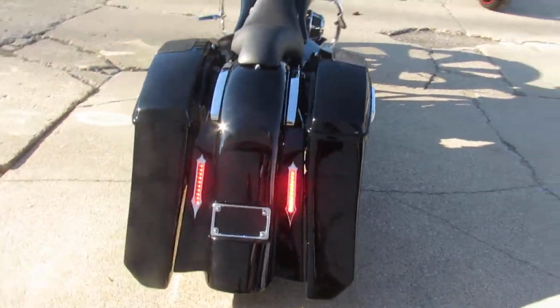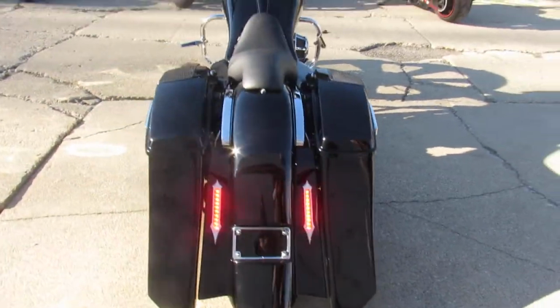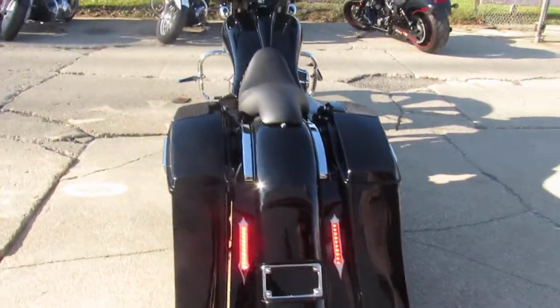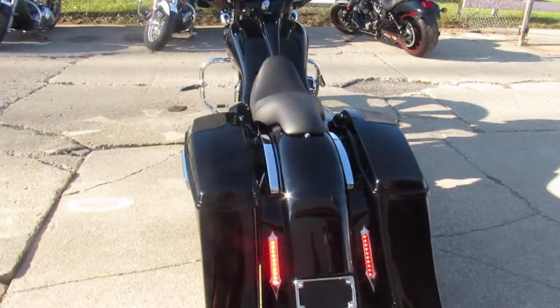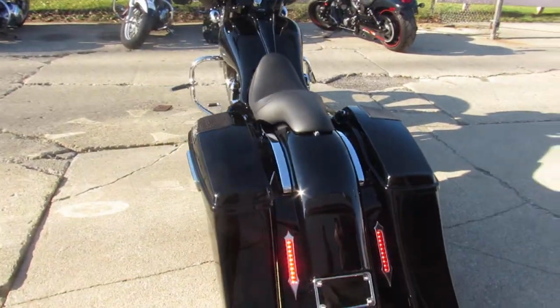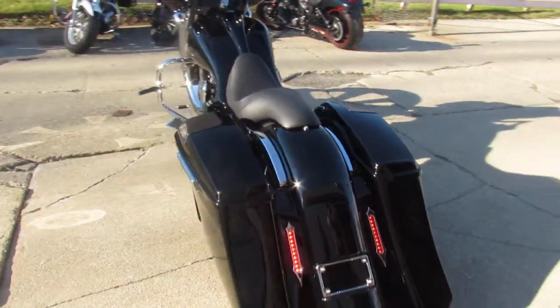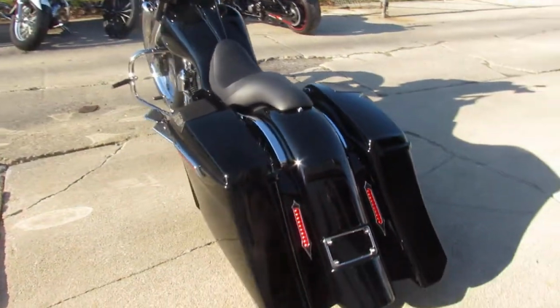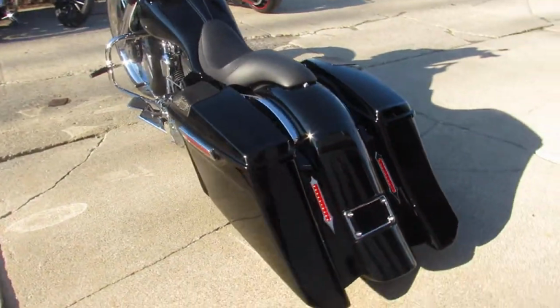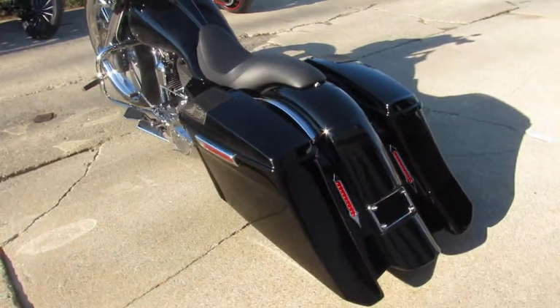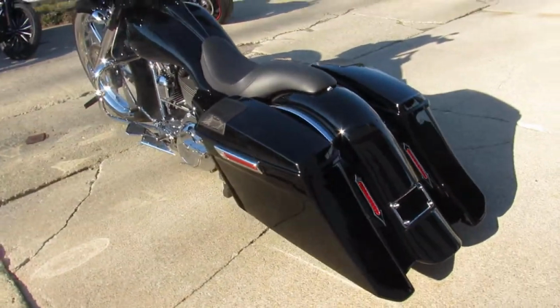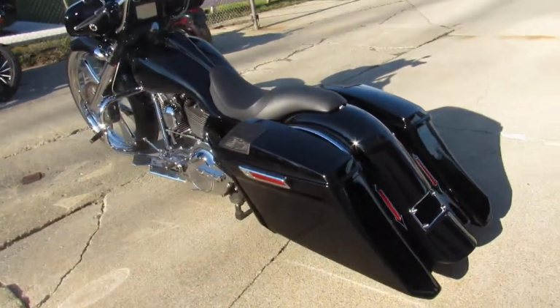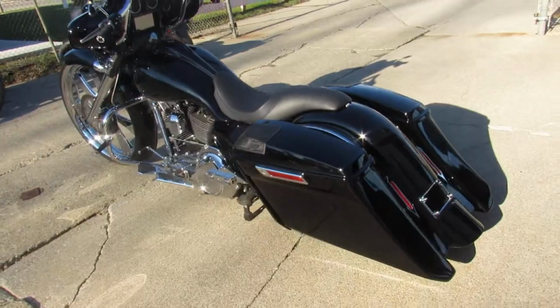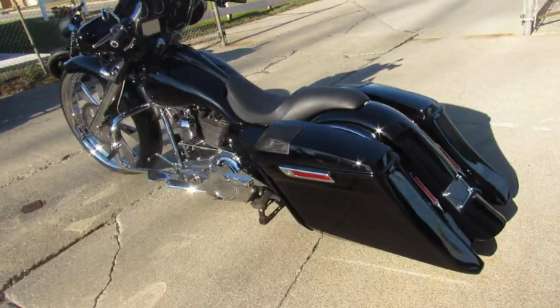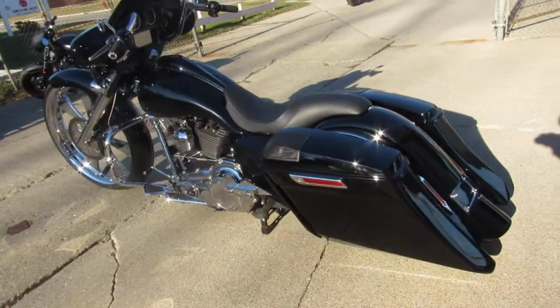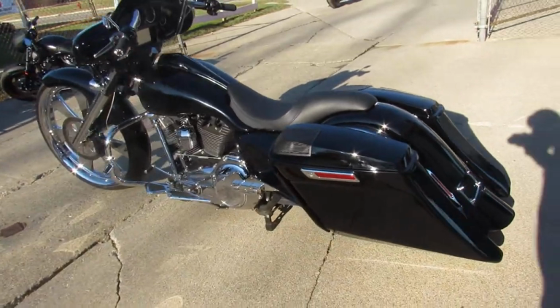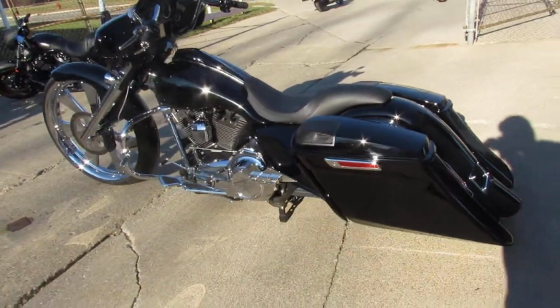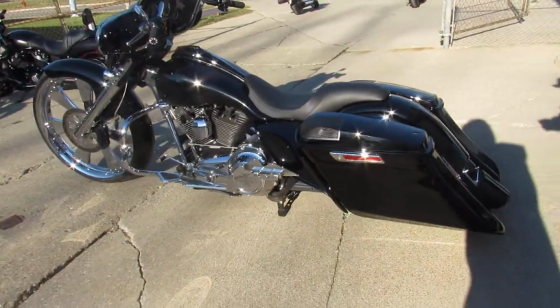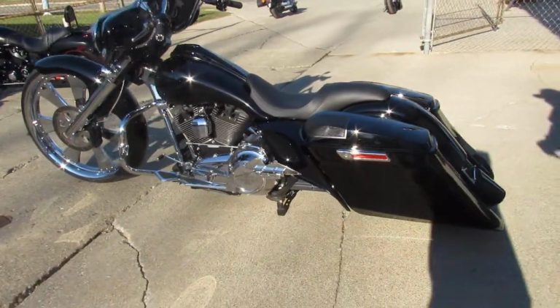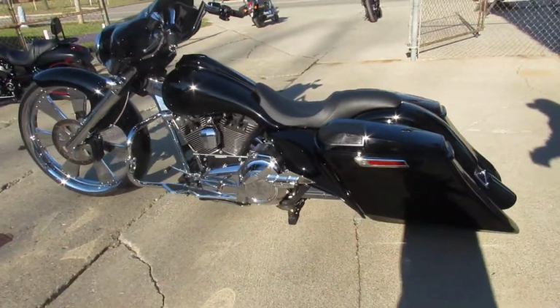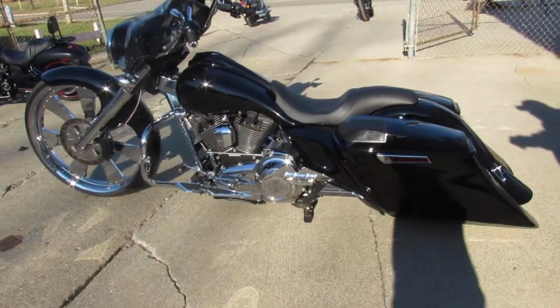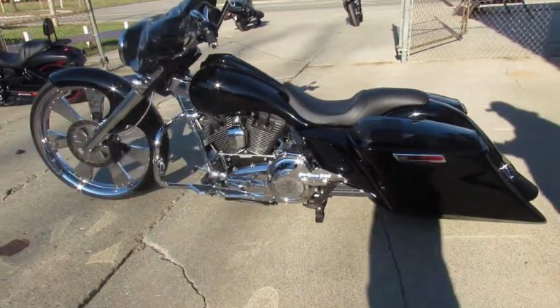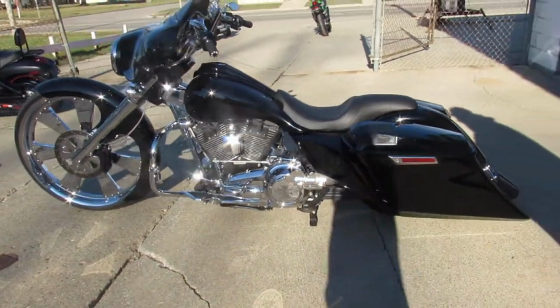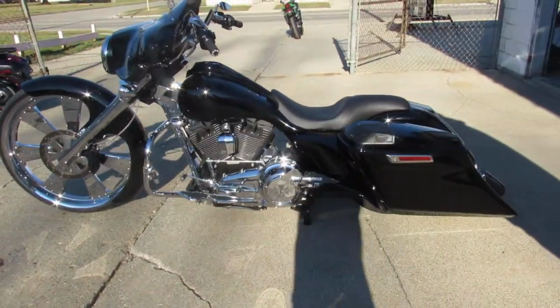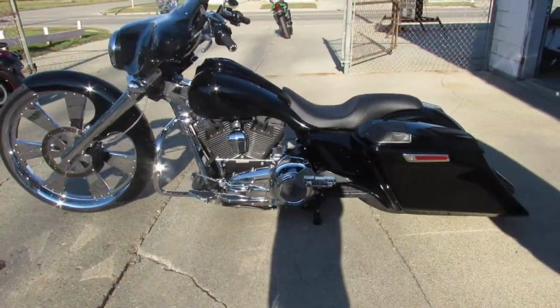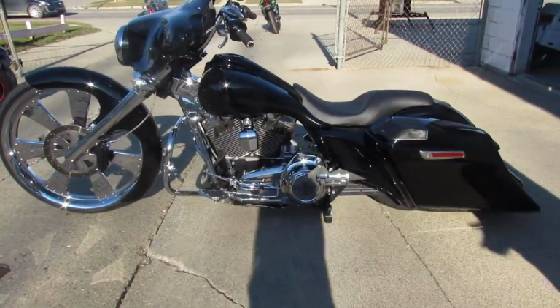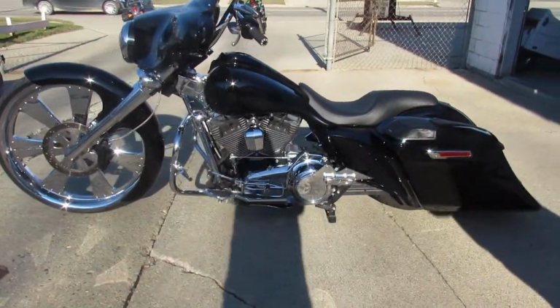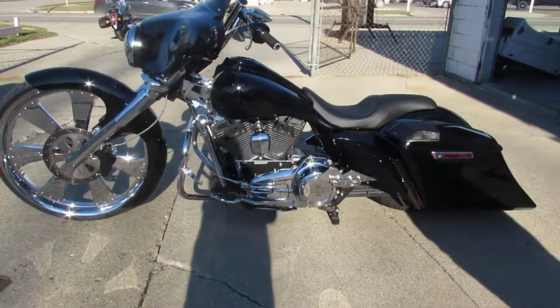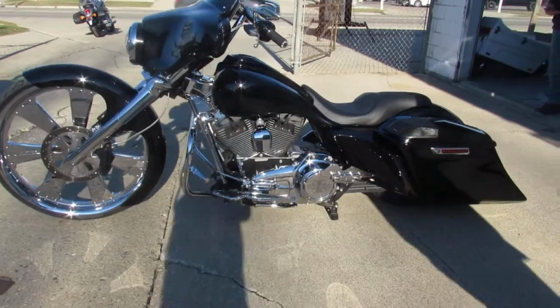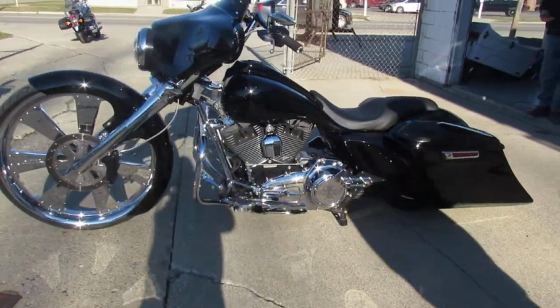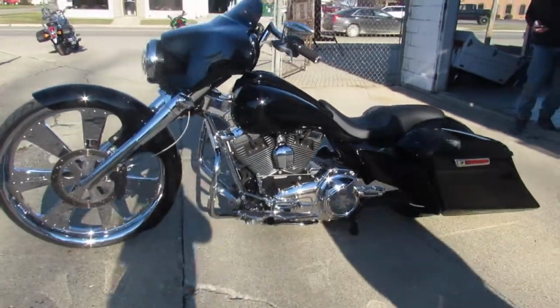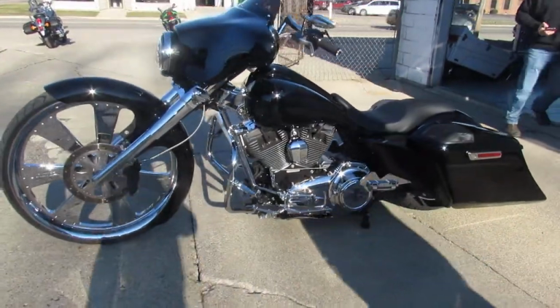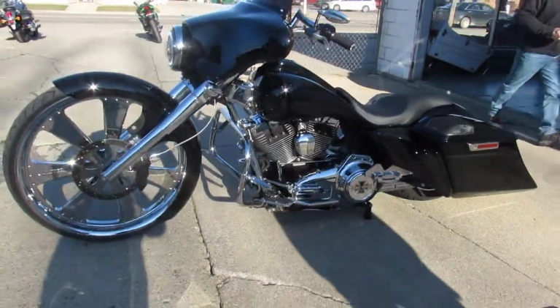It's got that wrap-around front fender, extended saddlebags, speakers, extended fender, extended gas tank, side covers are extended, custom floorboards.